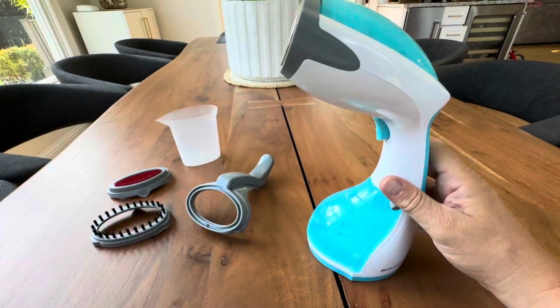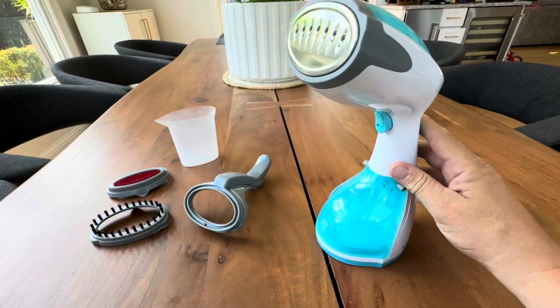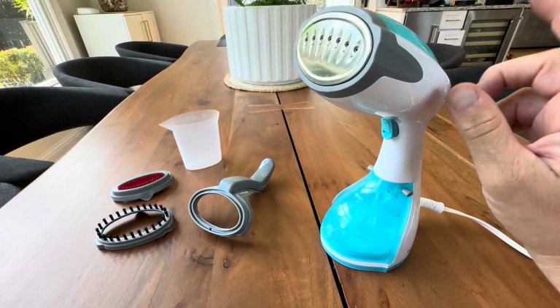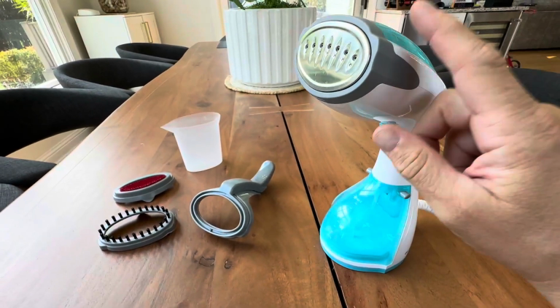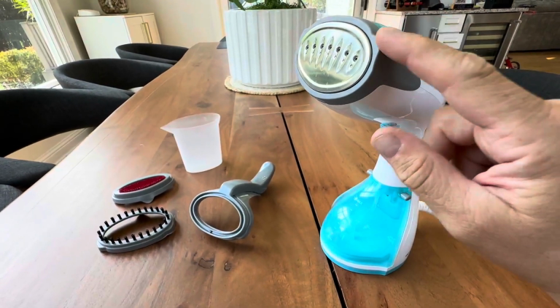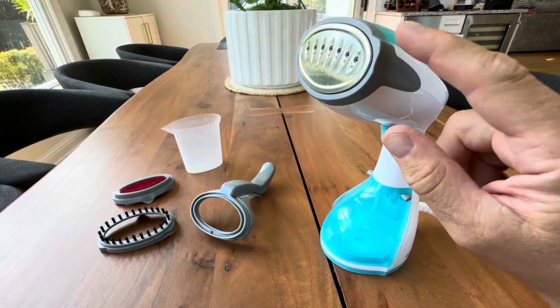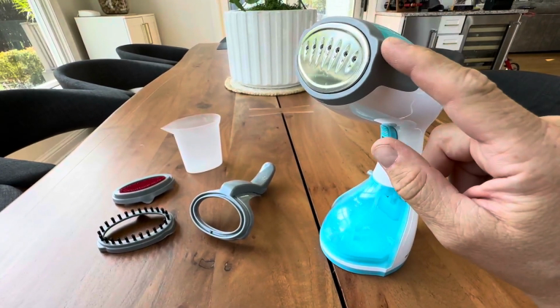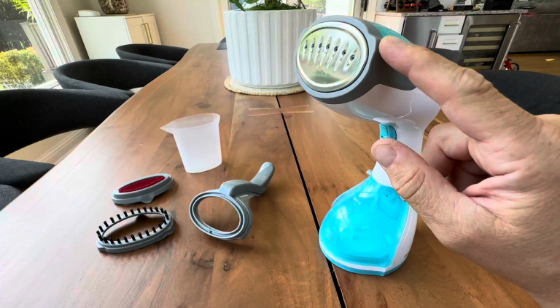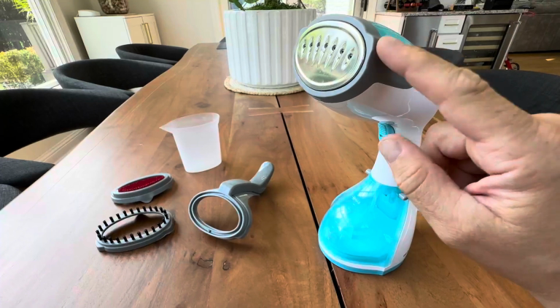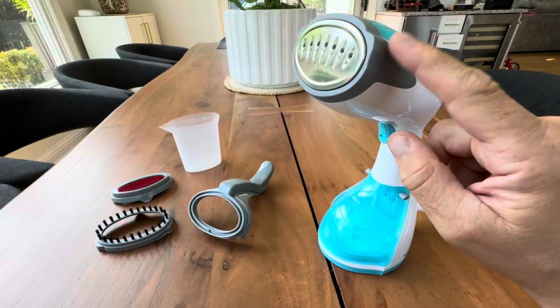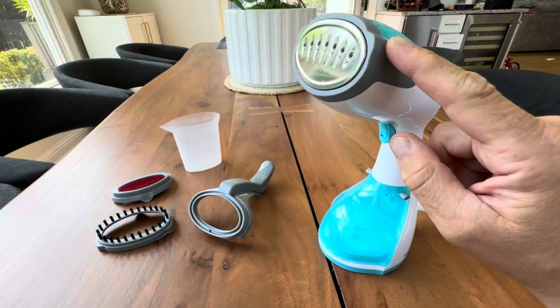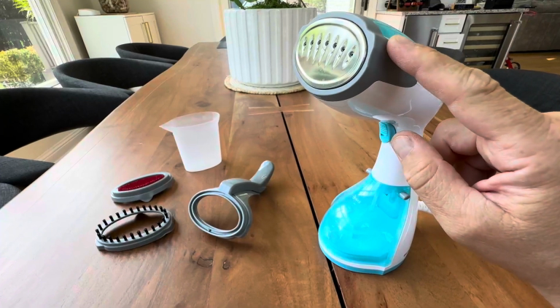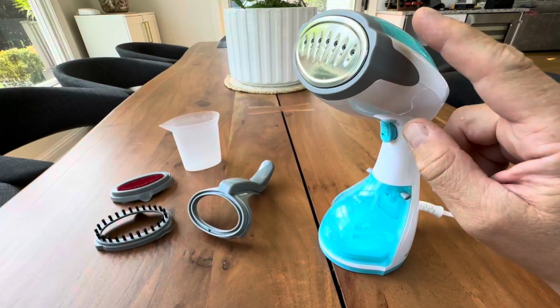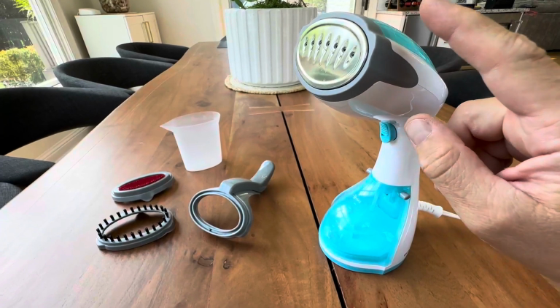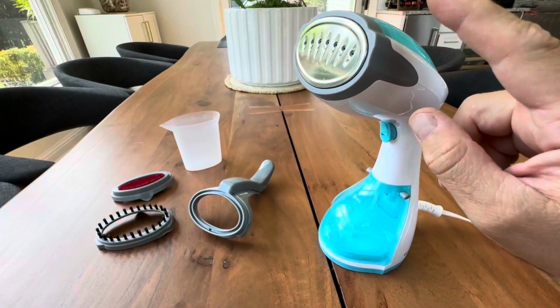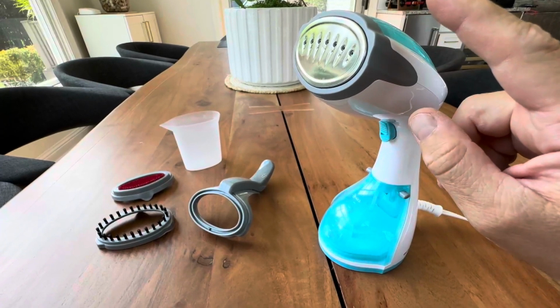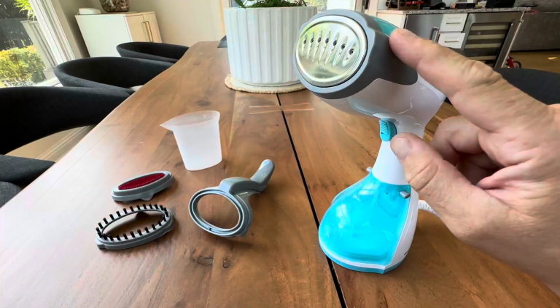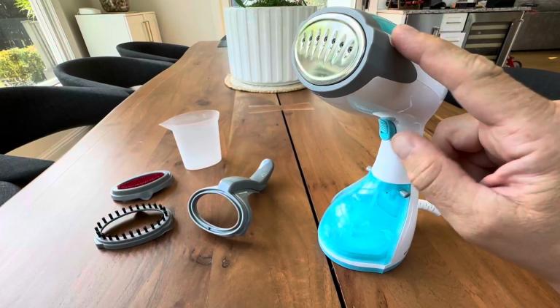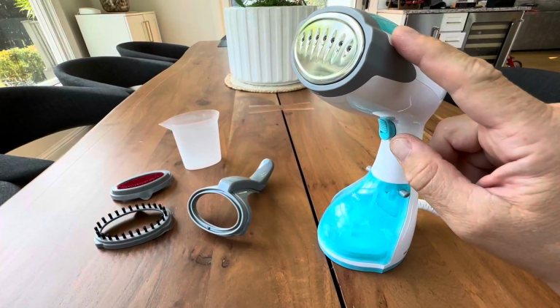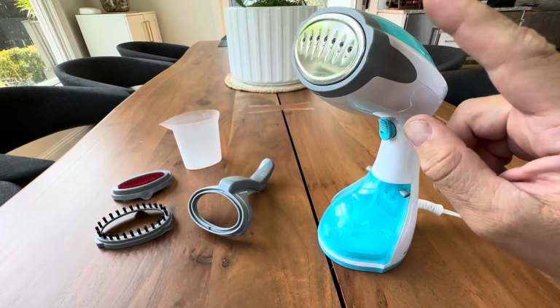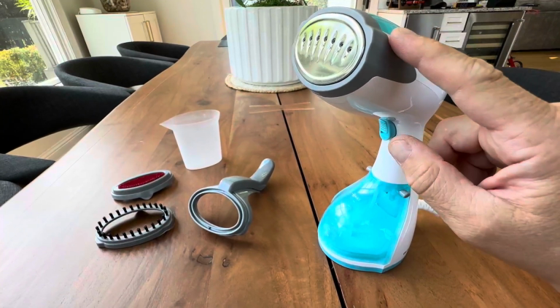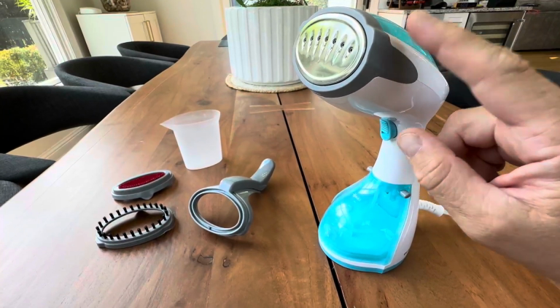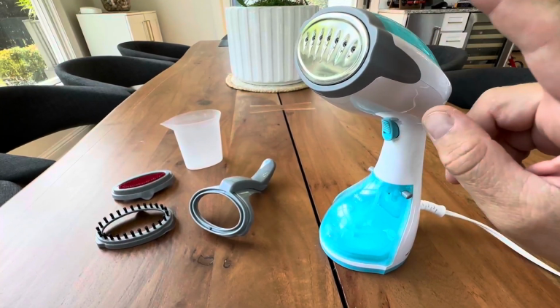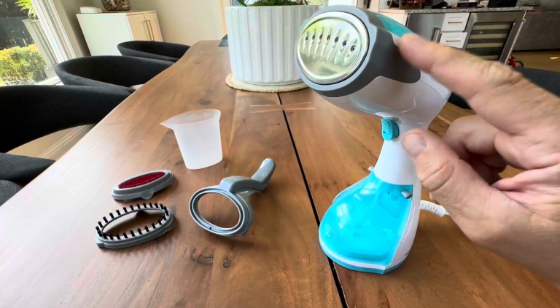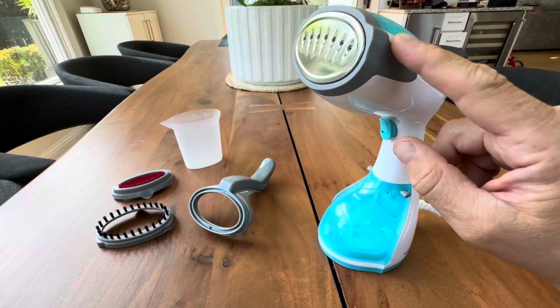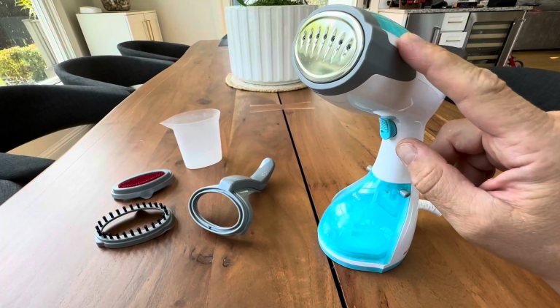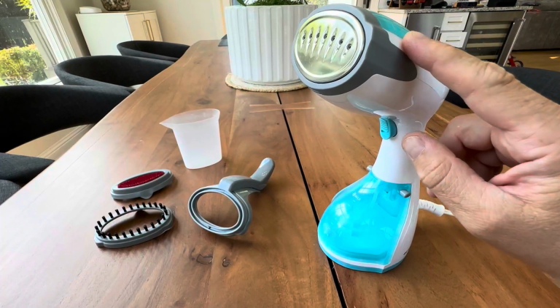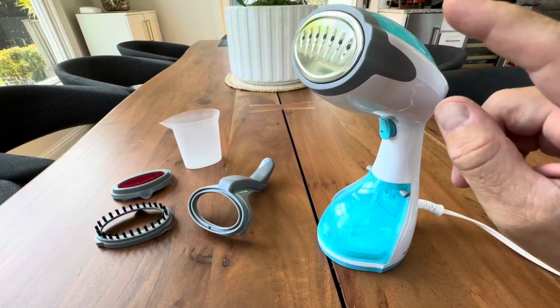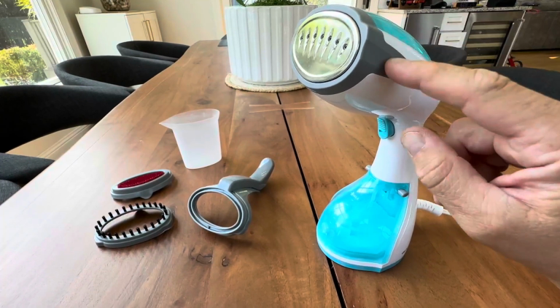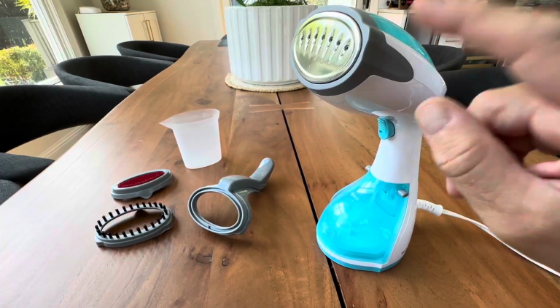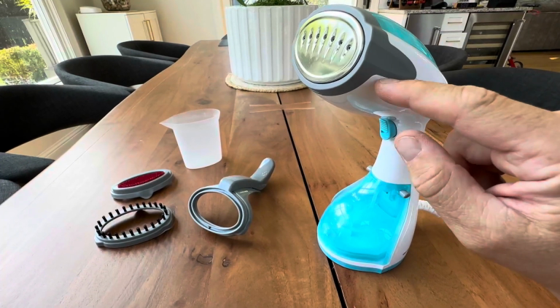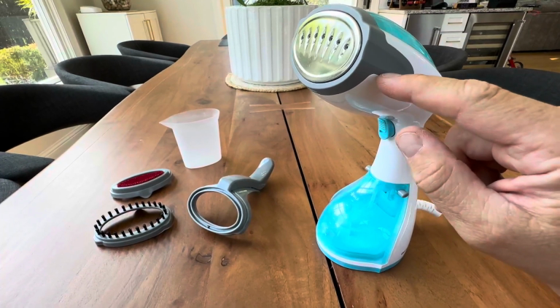30 seconds fast heat-up time on this. So for all you ladies and gentlemen out there that are in a hurry or rushing, getting ready at the last minute — 30 seconds and this thing's ready to go.